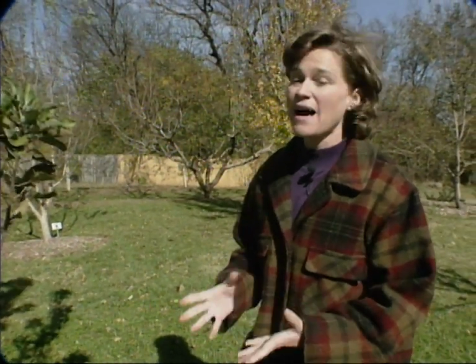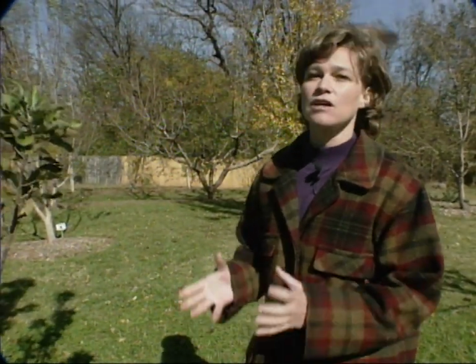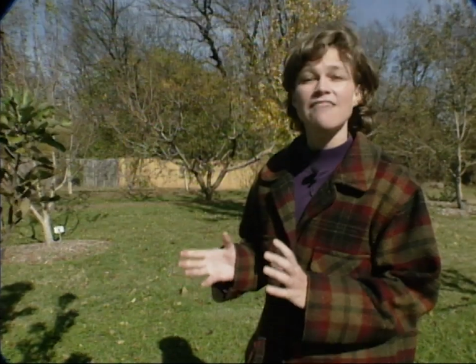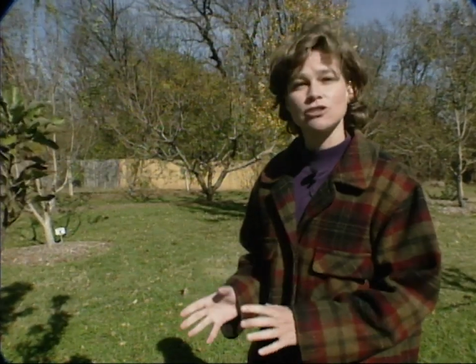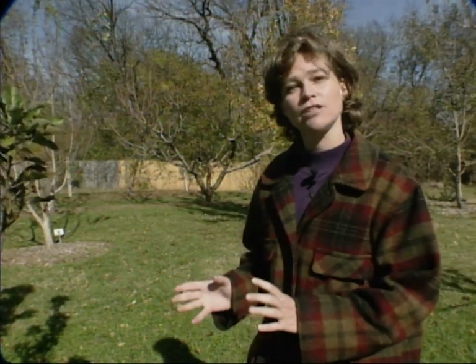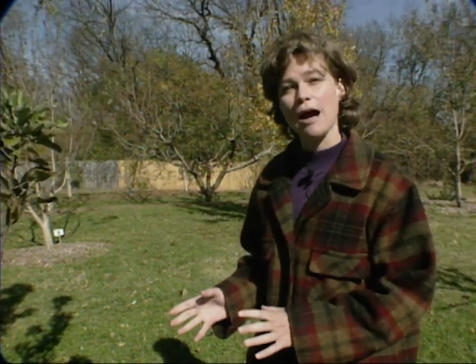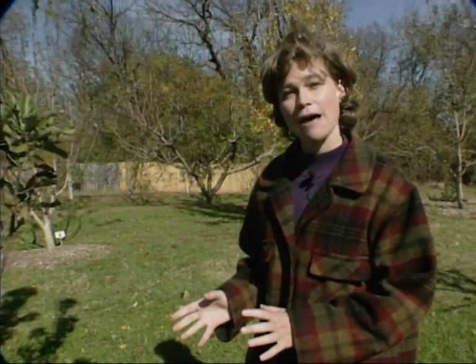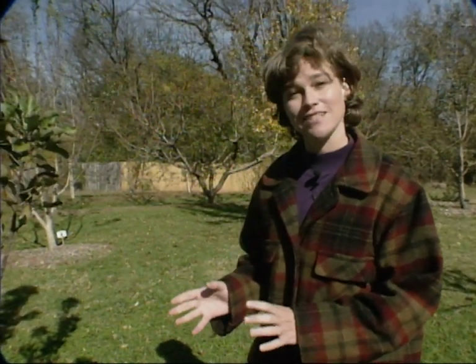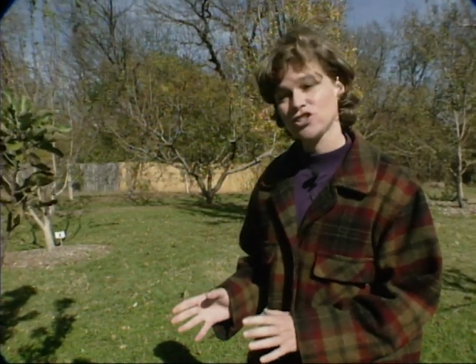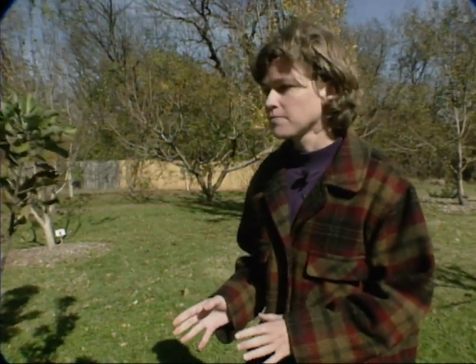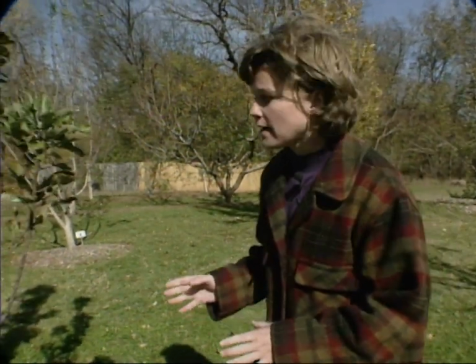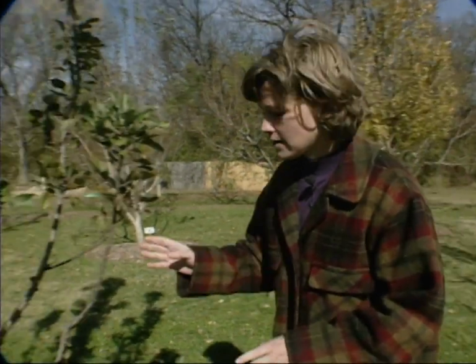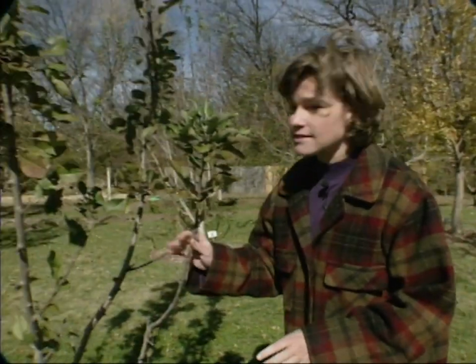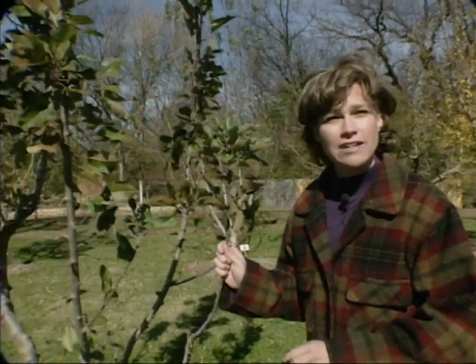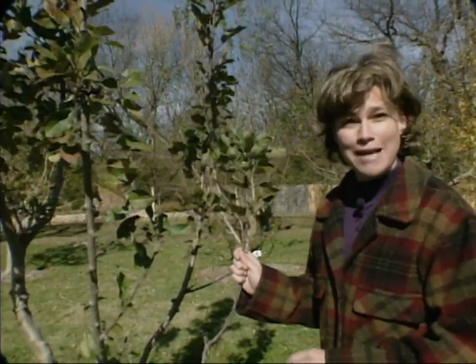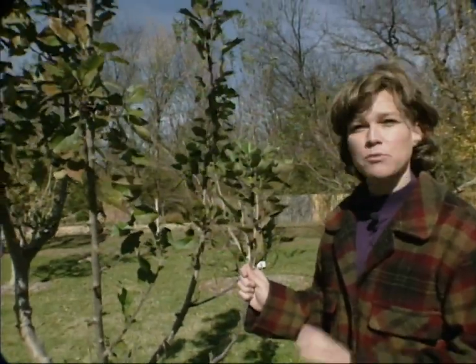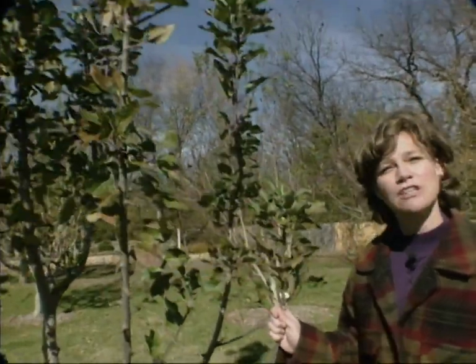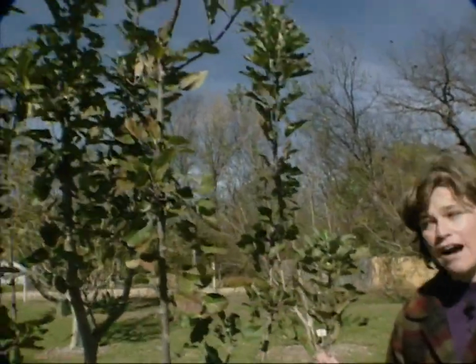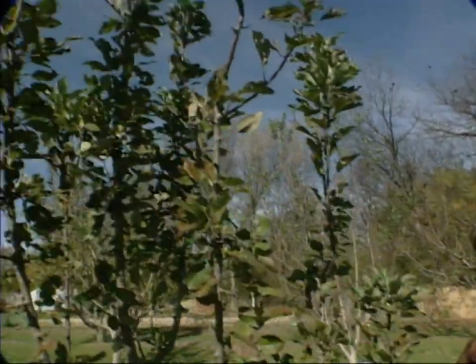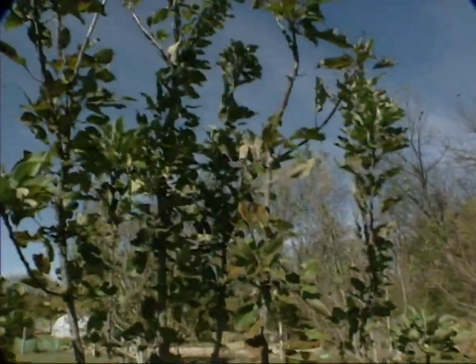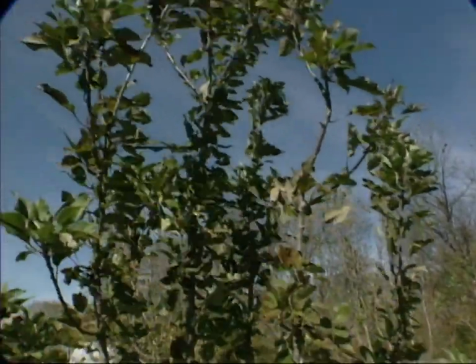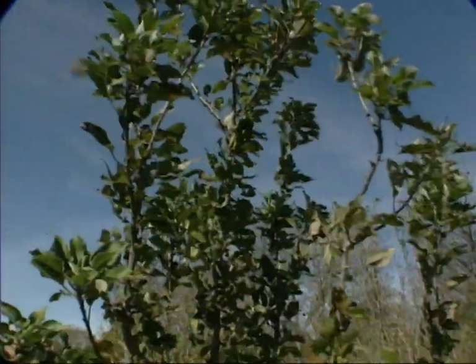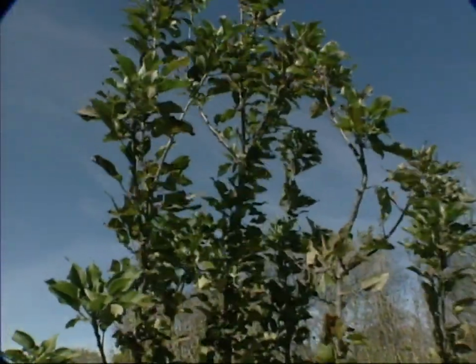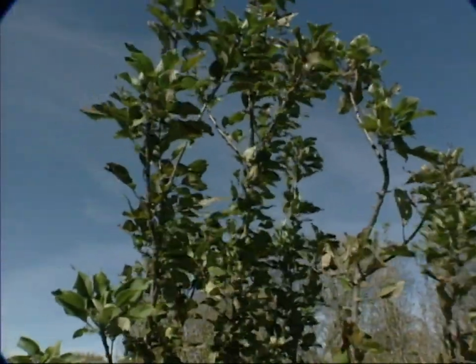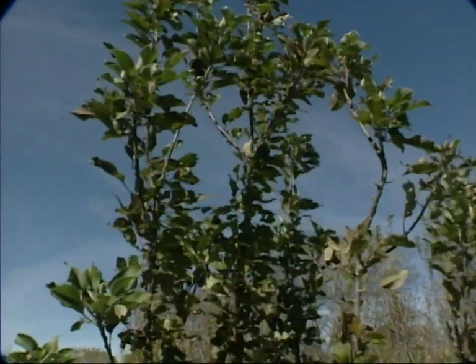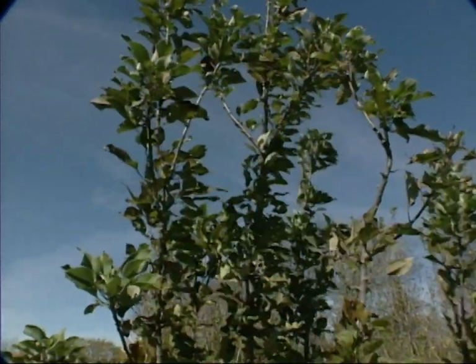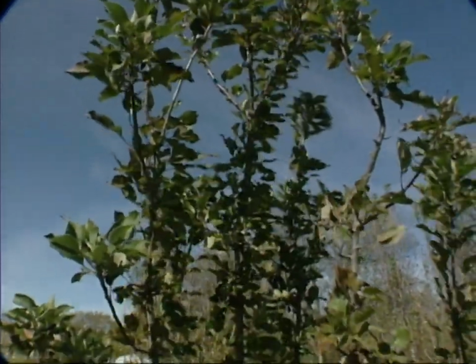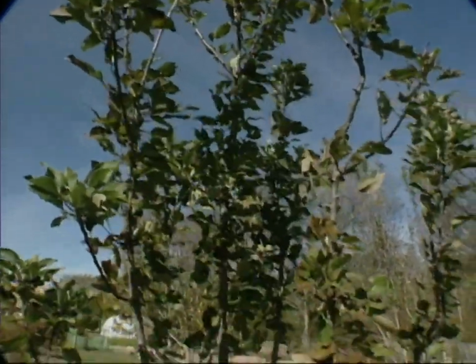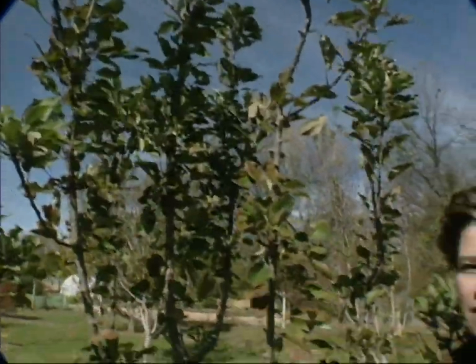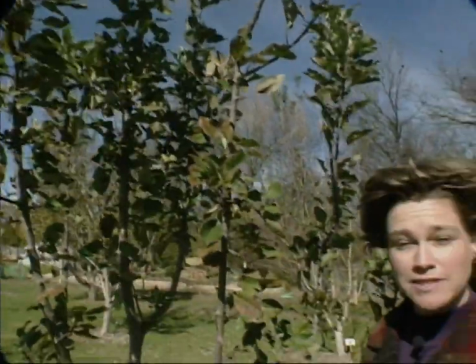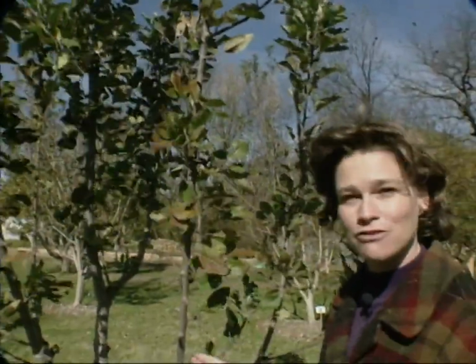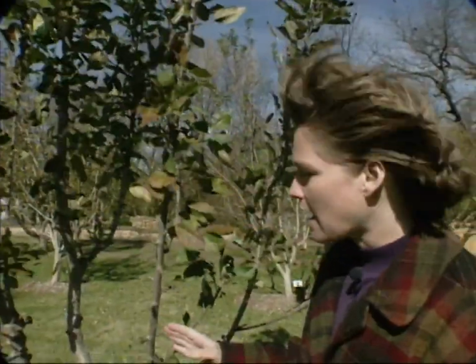But we have potential for a good crop of apples this next year. Right here is an Arkansas black apple, which is a good variety for this area, and I just want to show you how you can tell the potential for a crop.